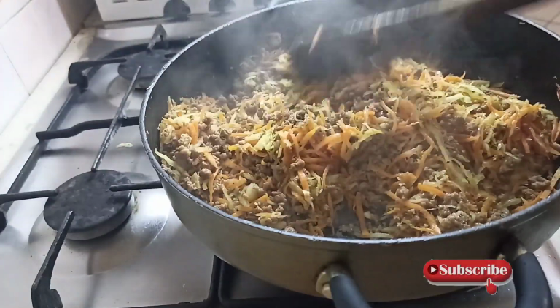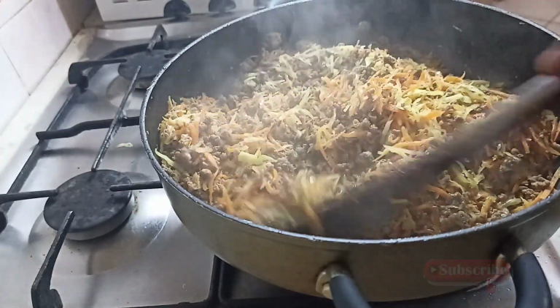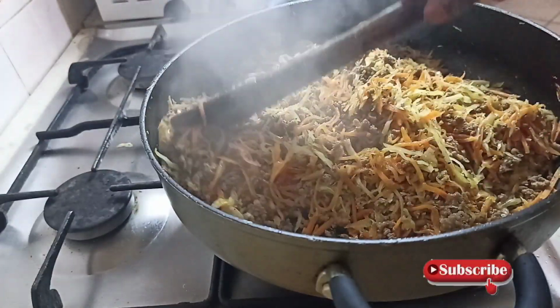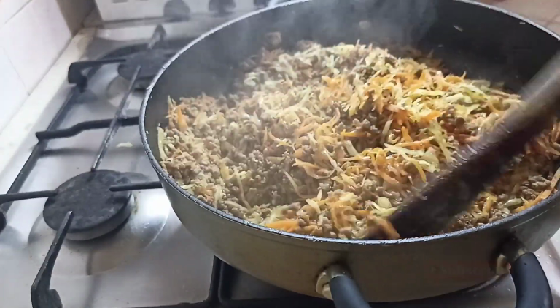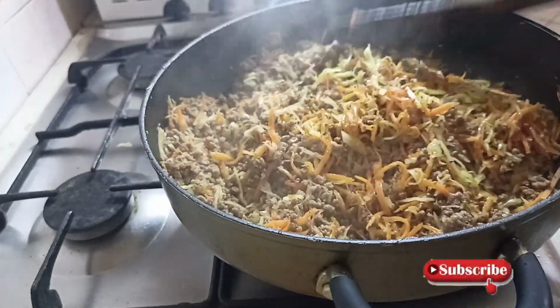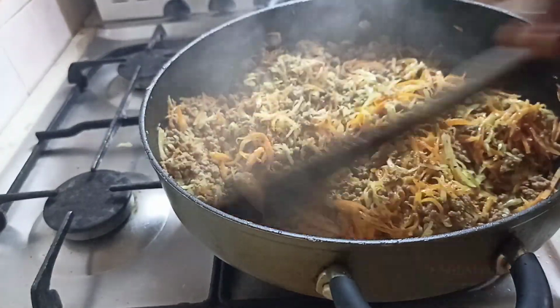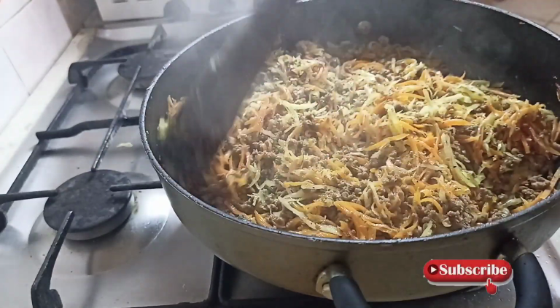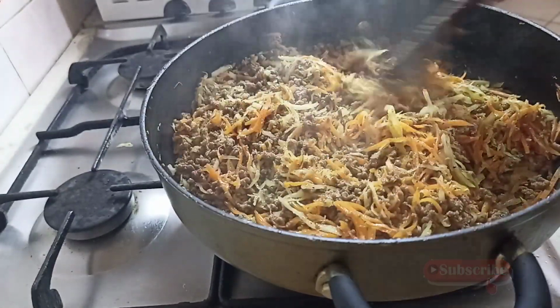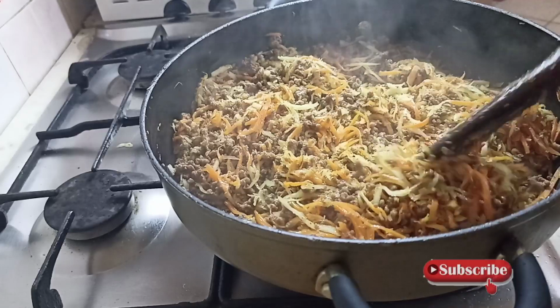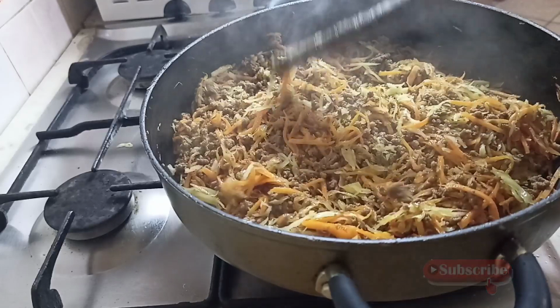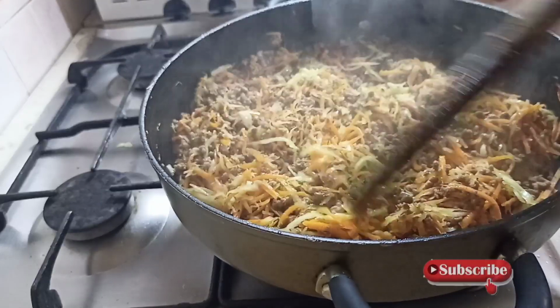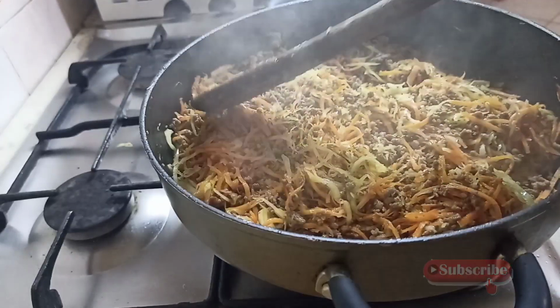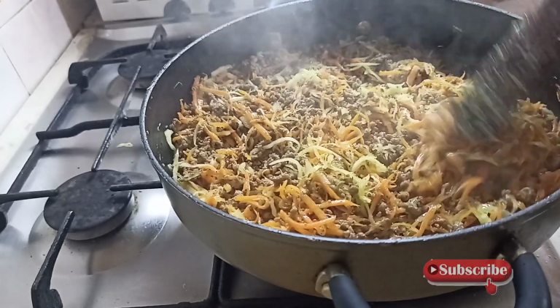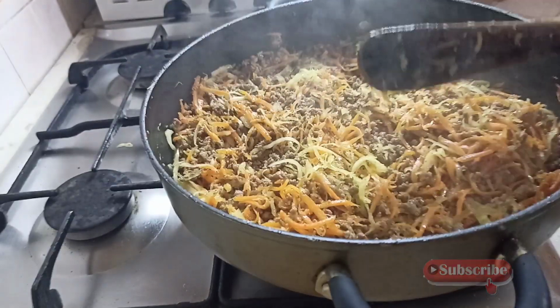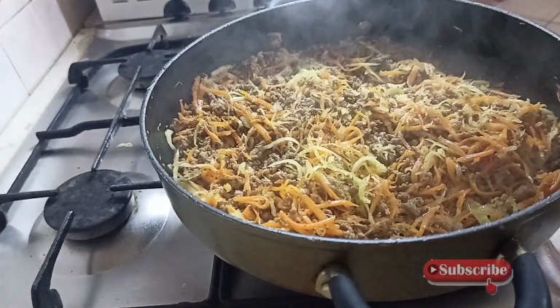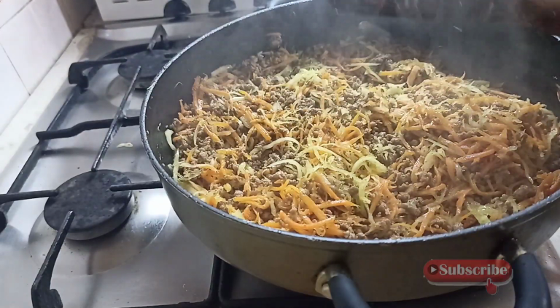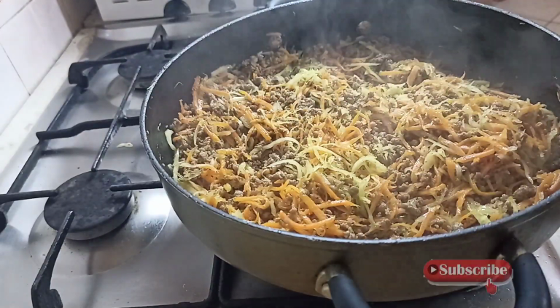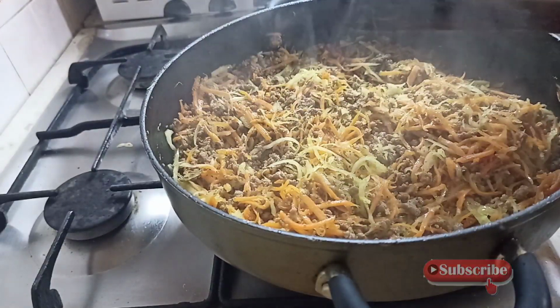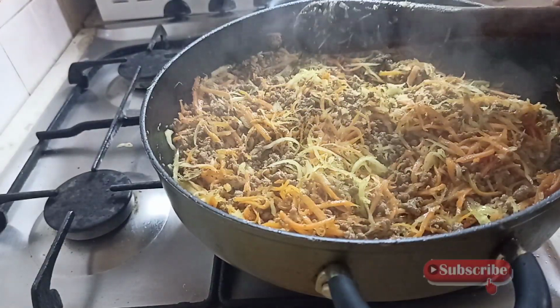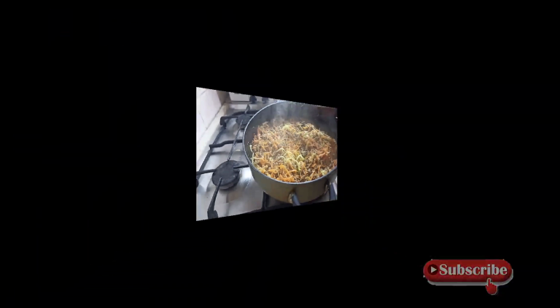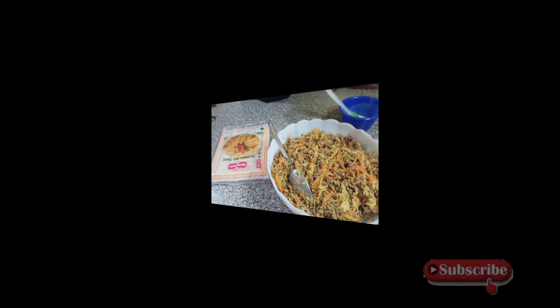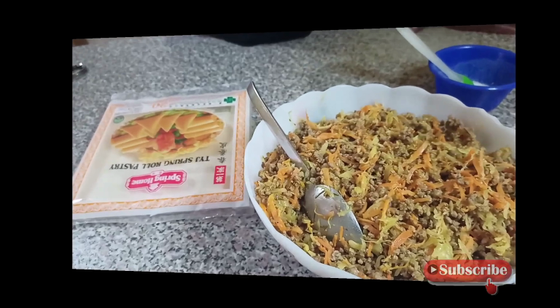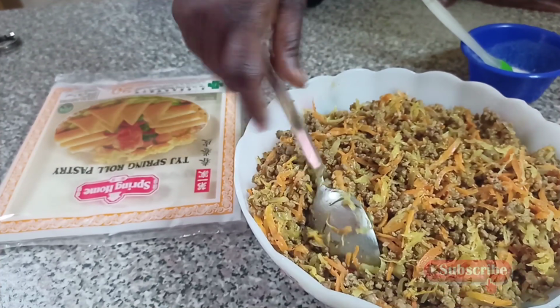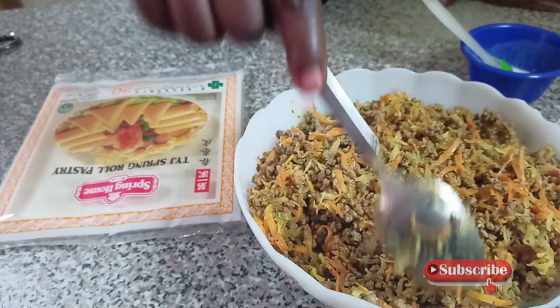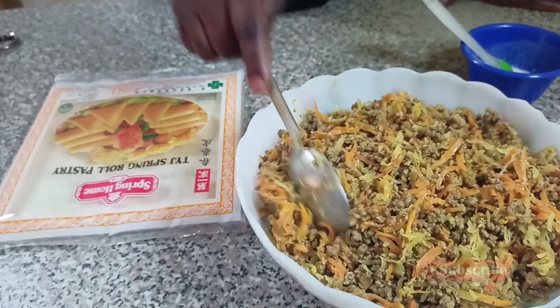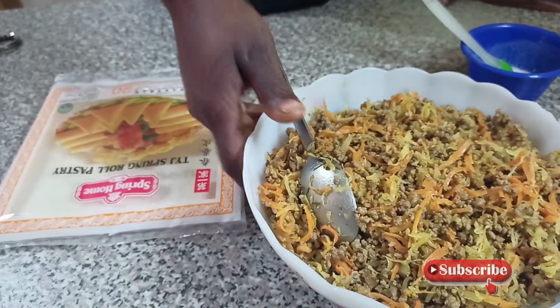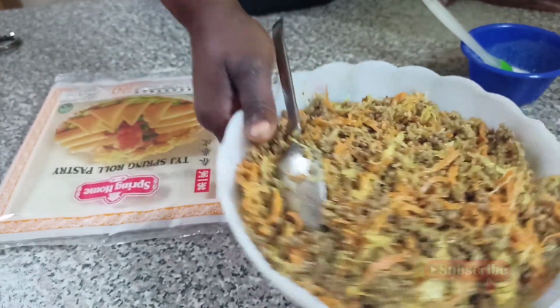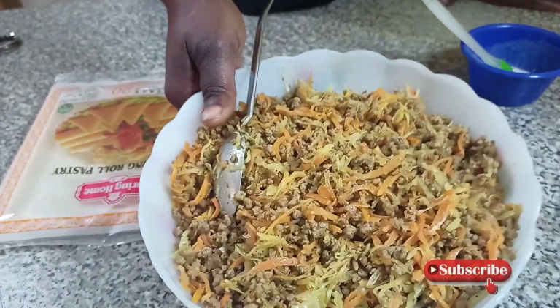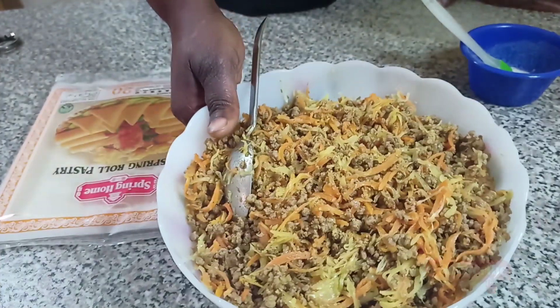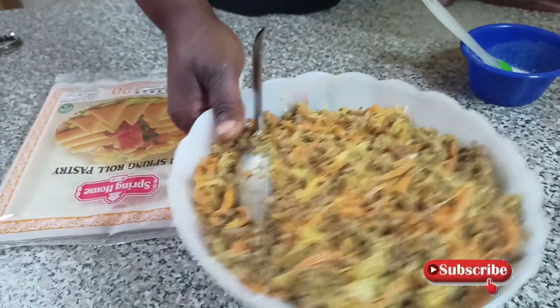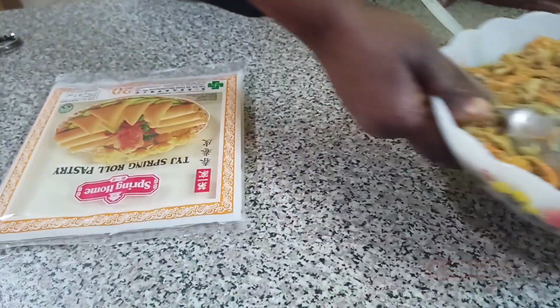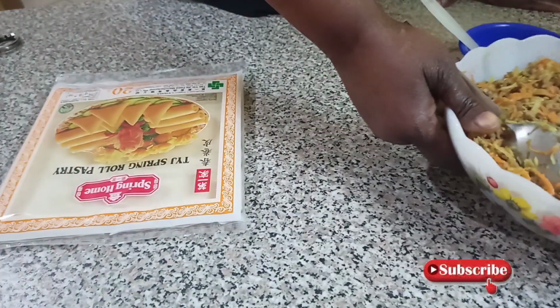Until it gets to this stage. Guys, you can see I didn't add too much oil because the ground meat will give you the oil. Look at it here — allow it to cool for some minutes.